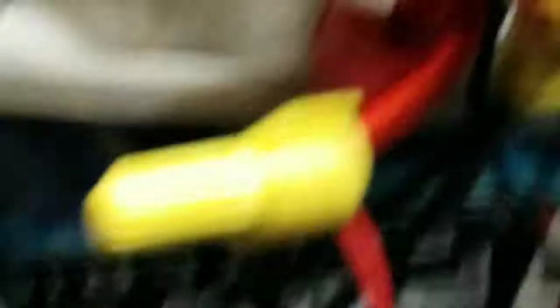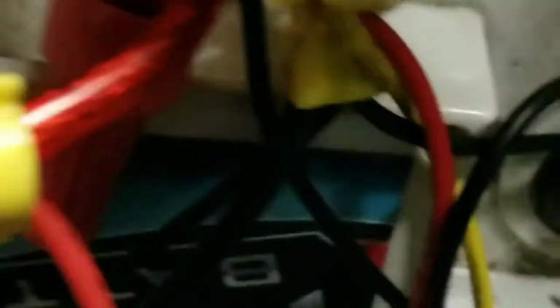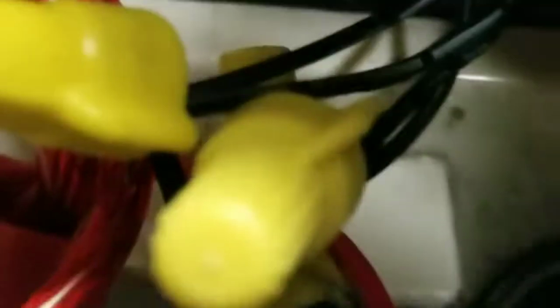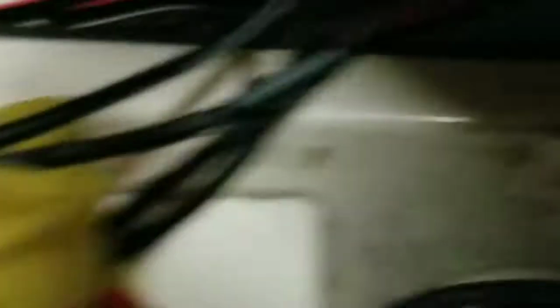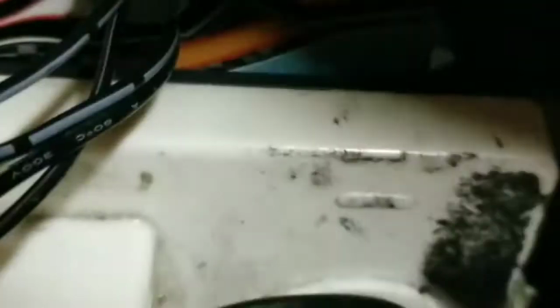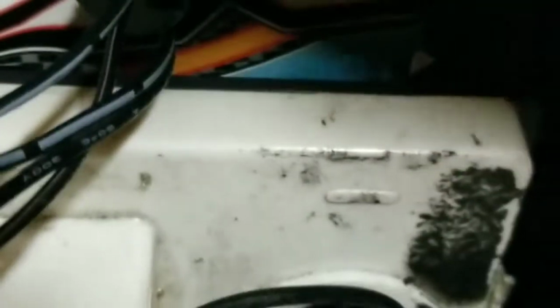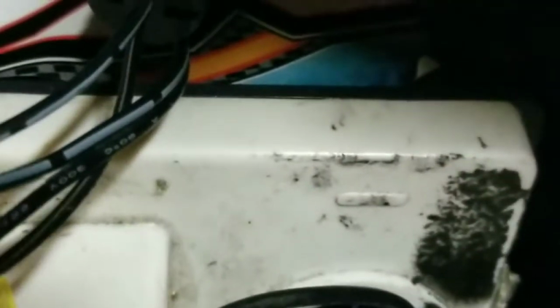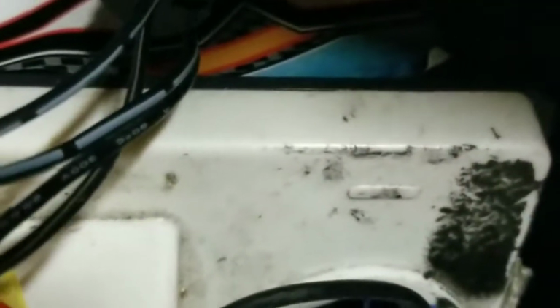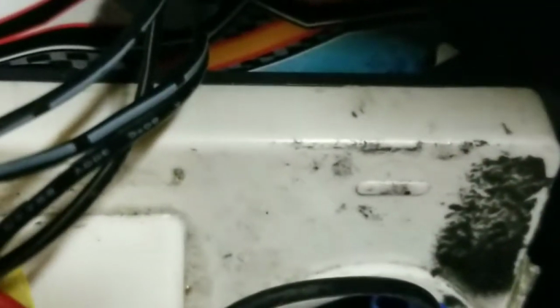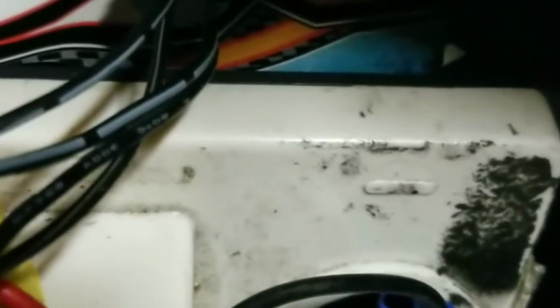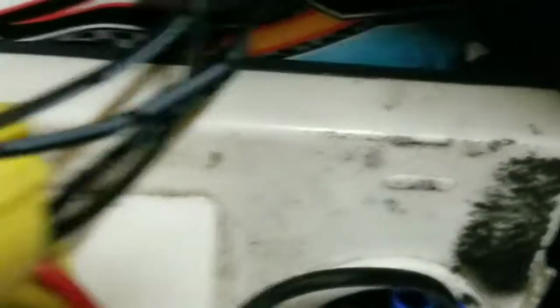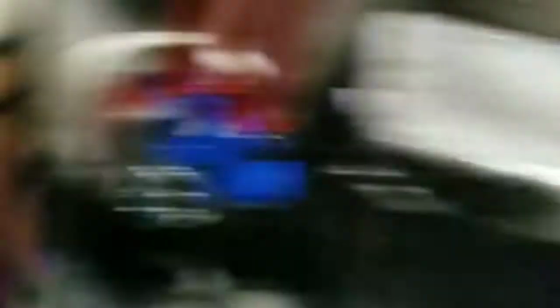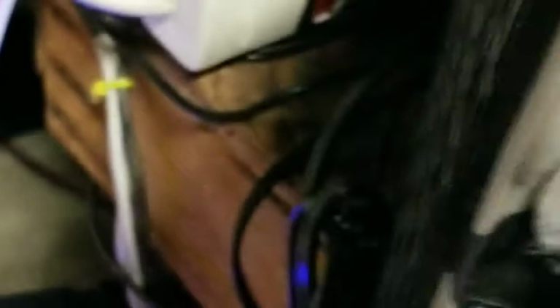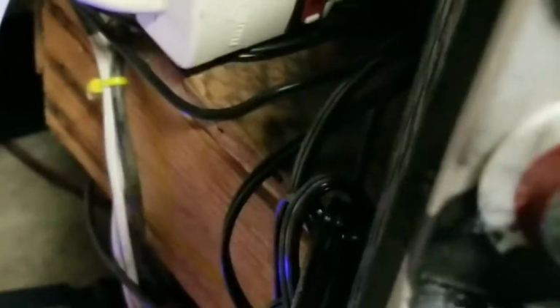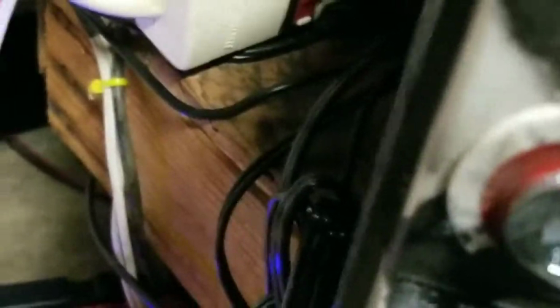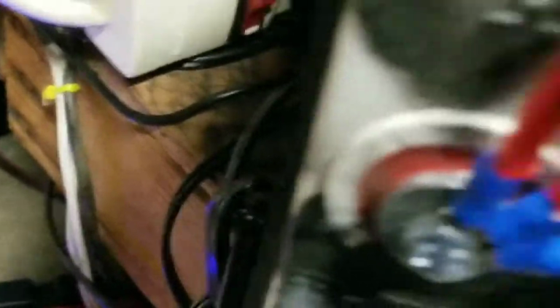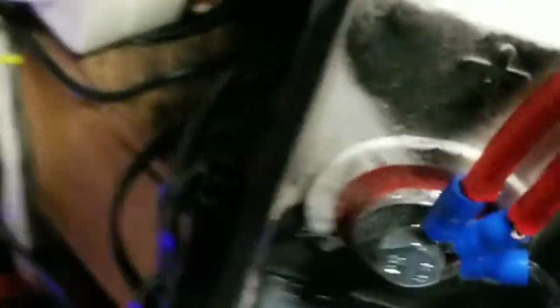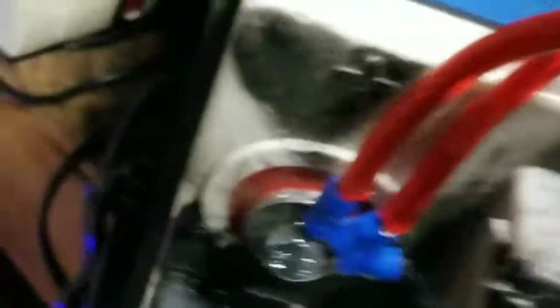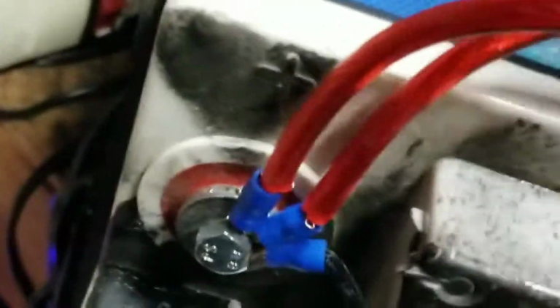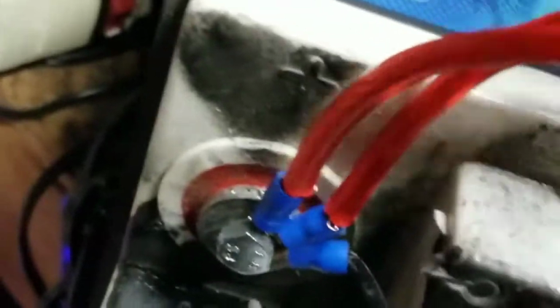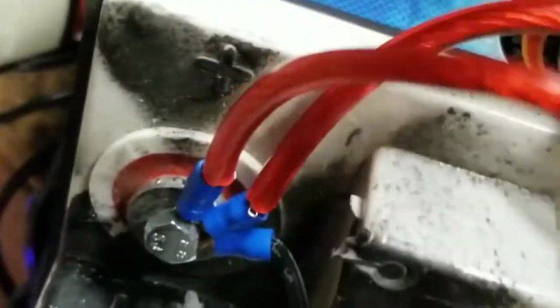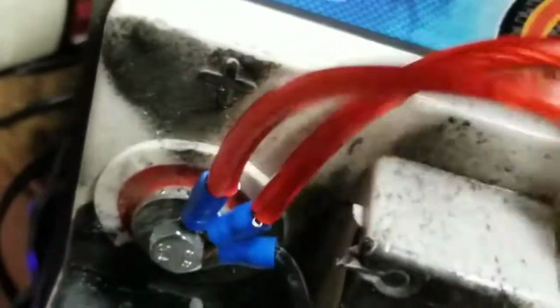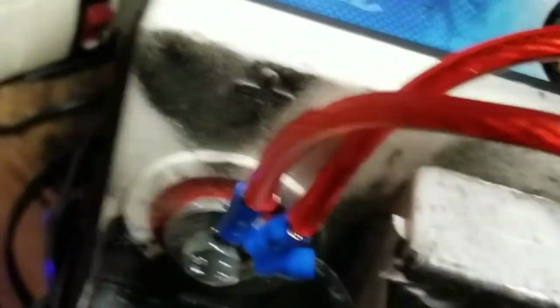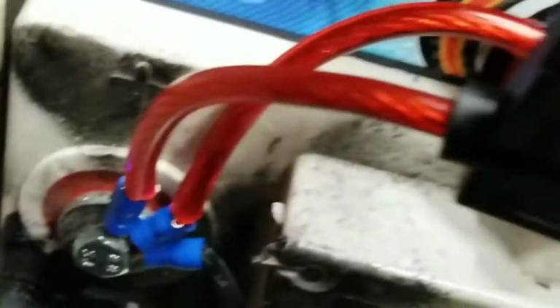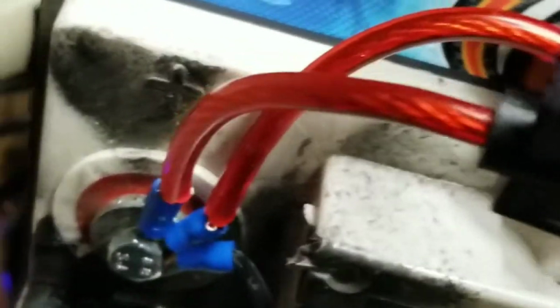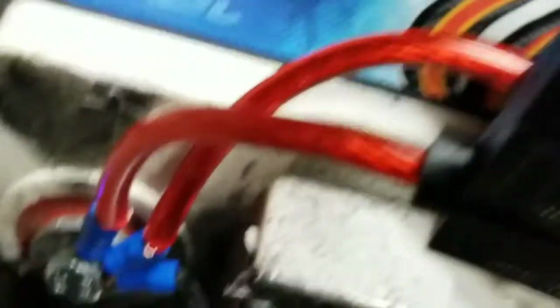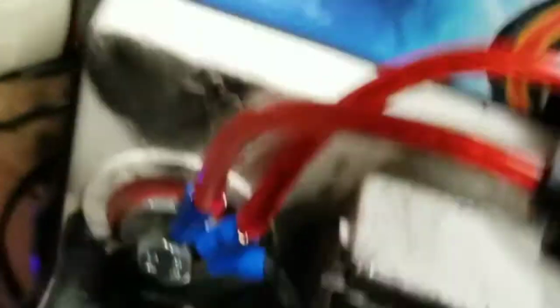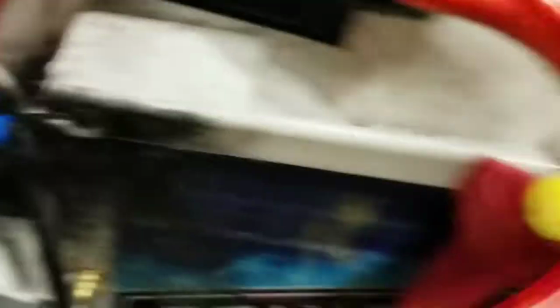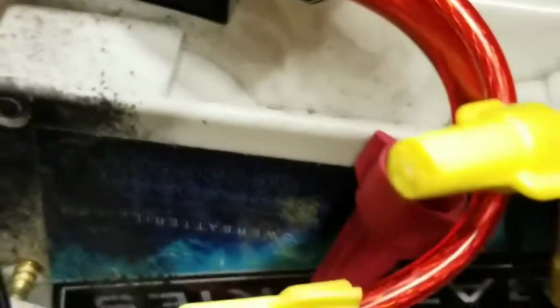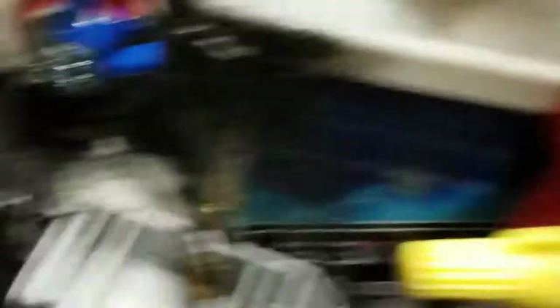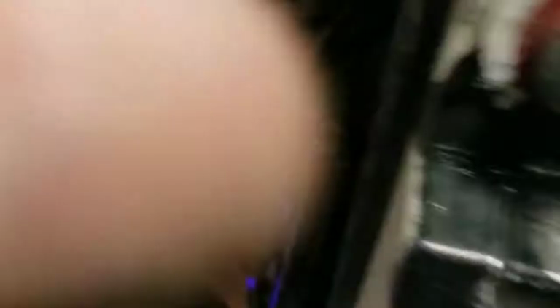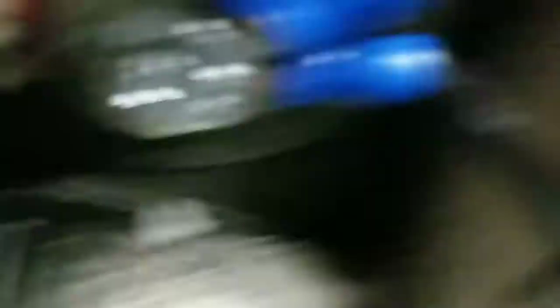This screw has a little cover. I just put a wood screw in there just to hold it in place. It doesn't matter if it moves — it doesn't matter, blah blah blah.